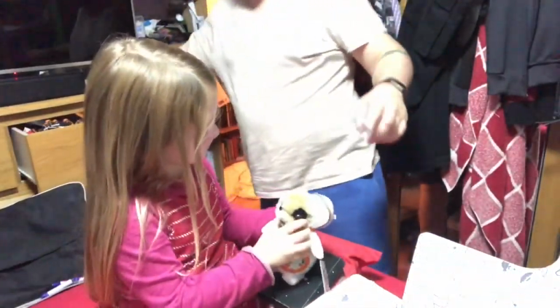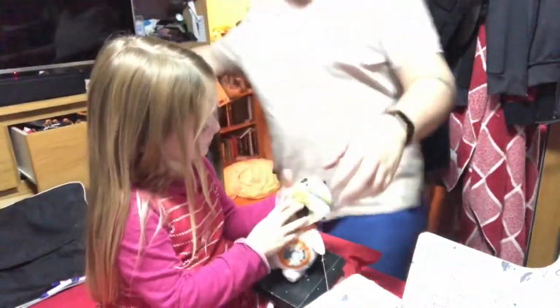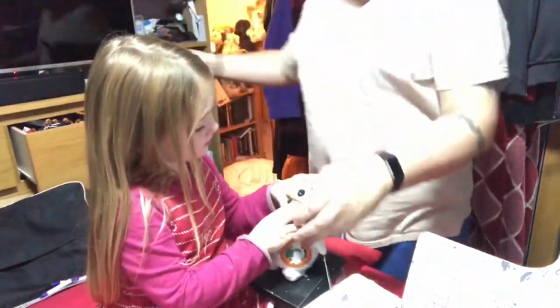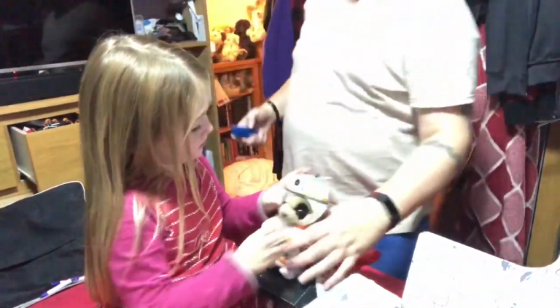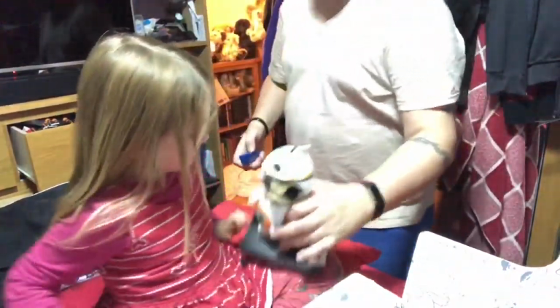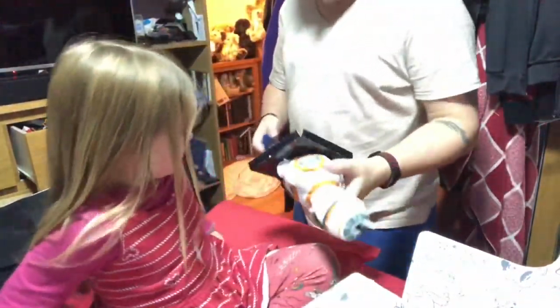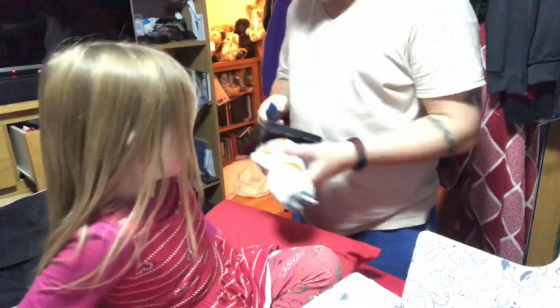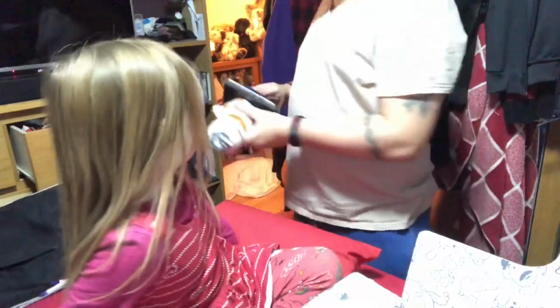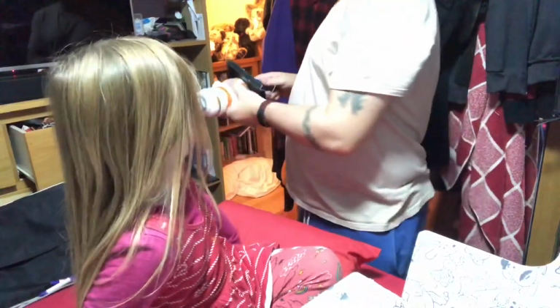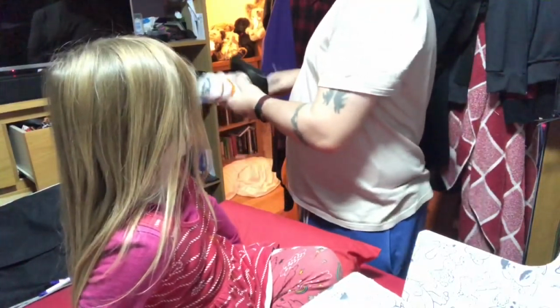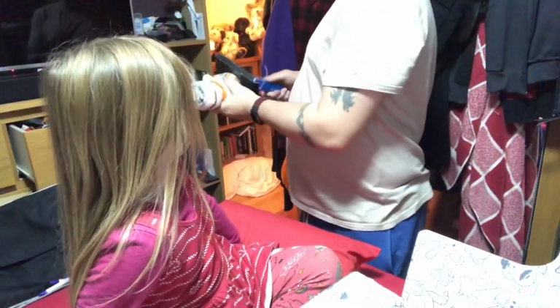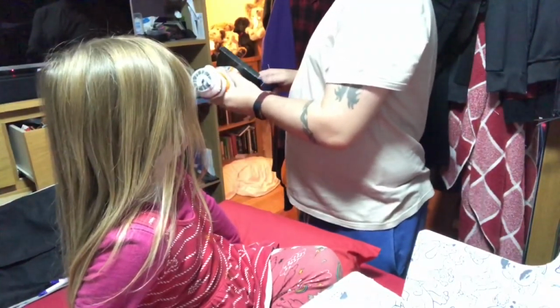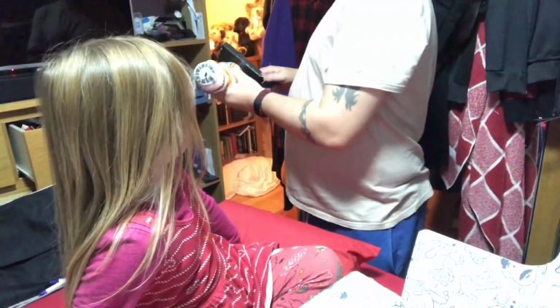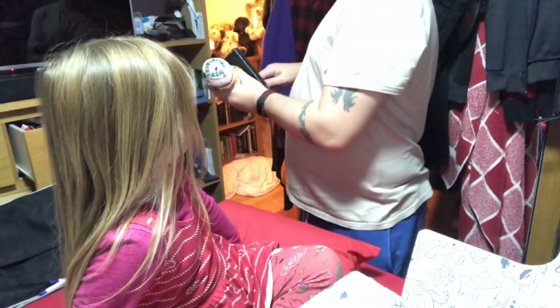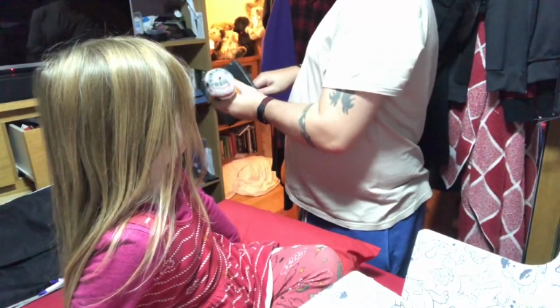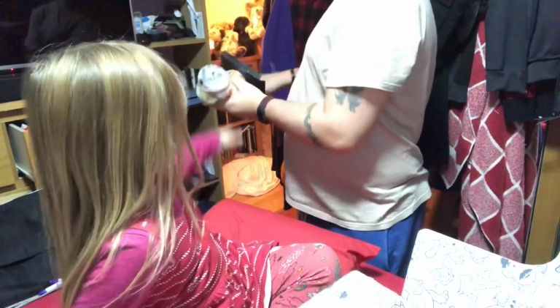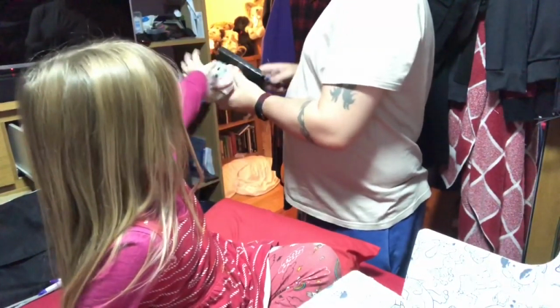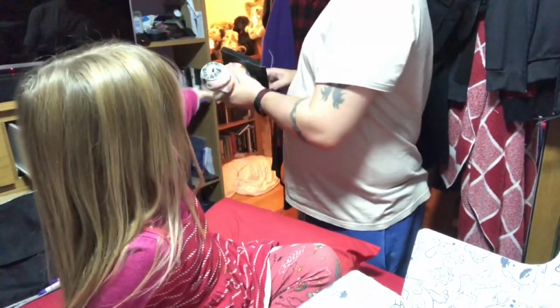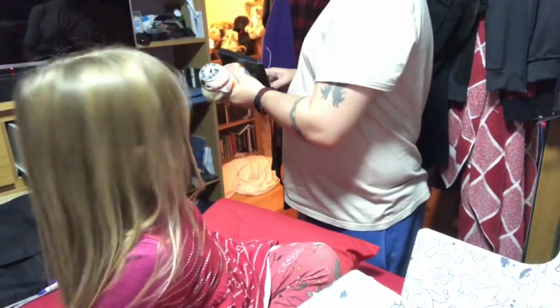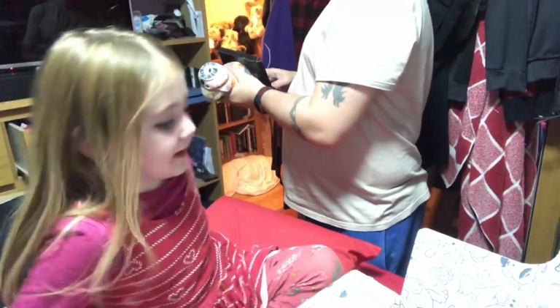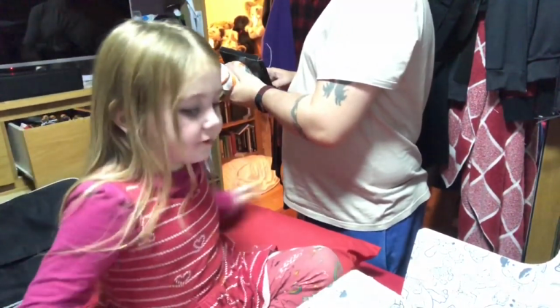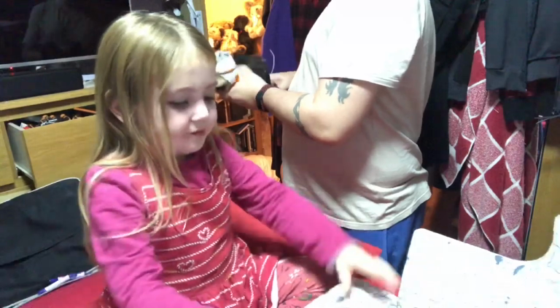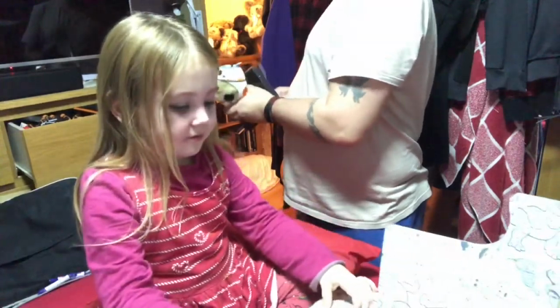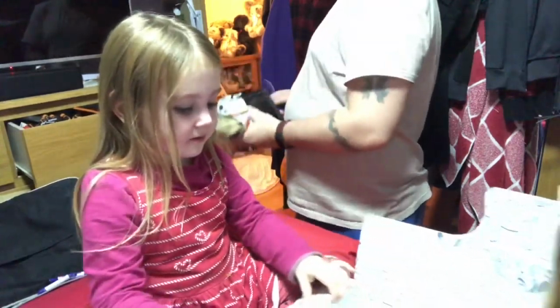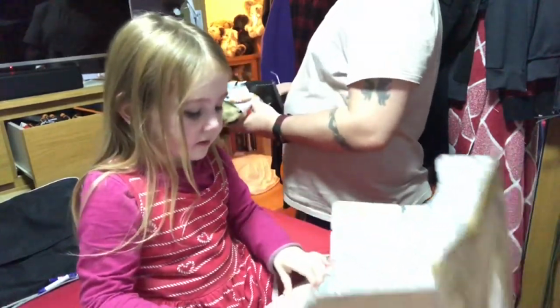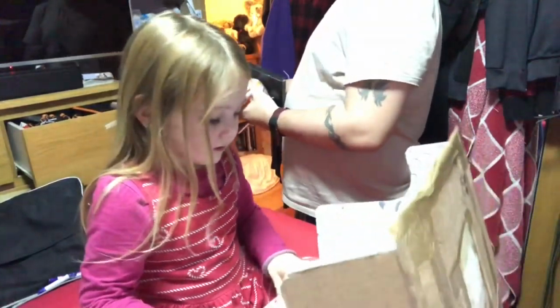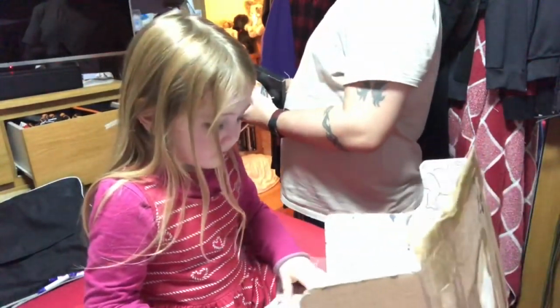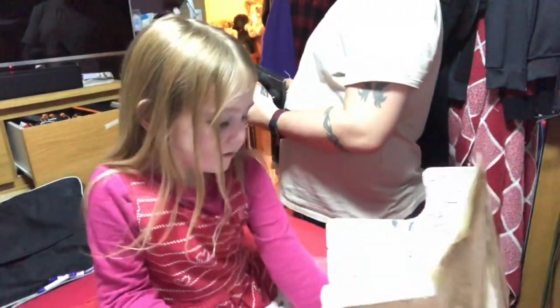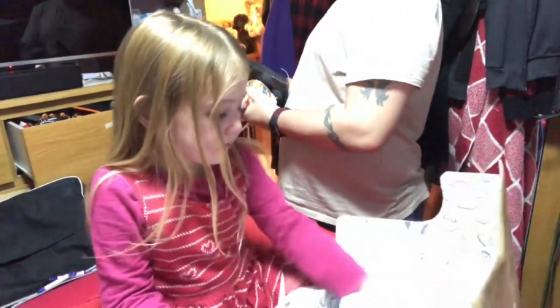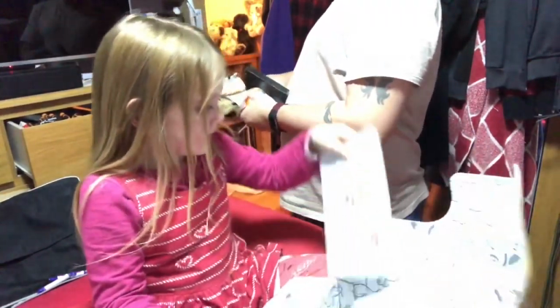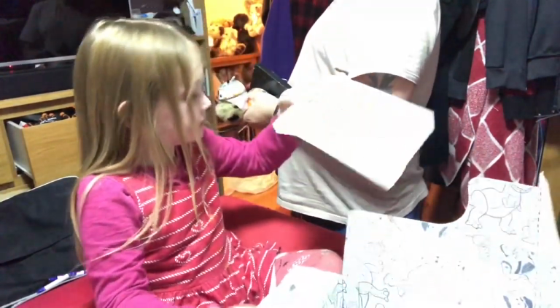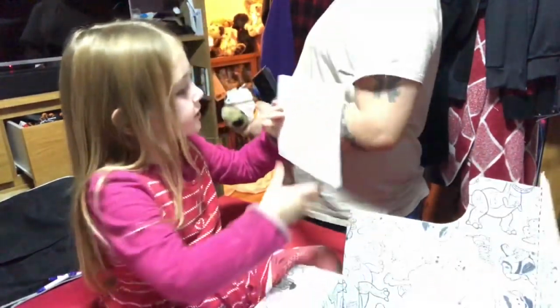One moment, I will extract him from his little prison. Don't worry, we will be out. Instructions.